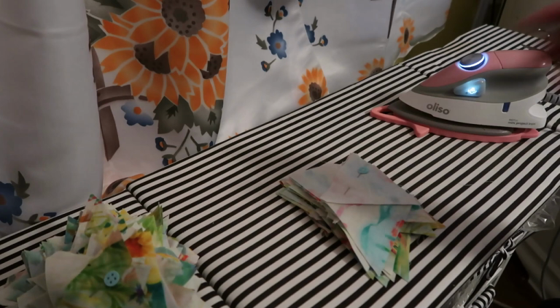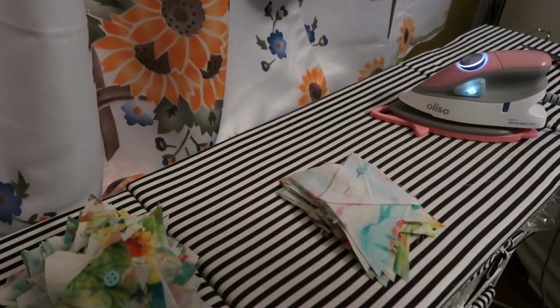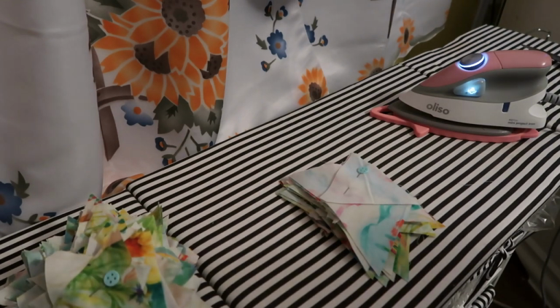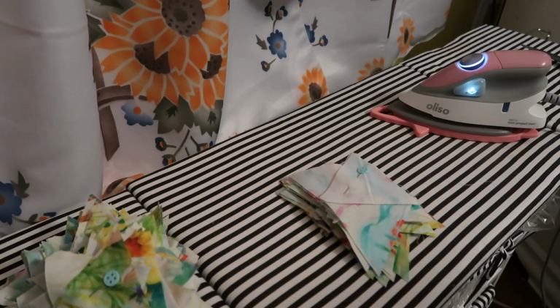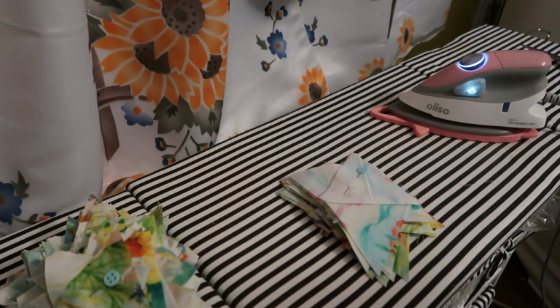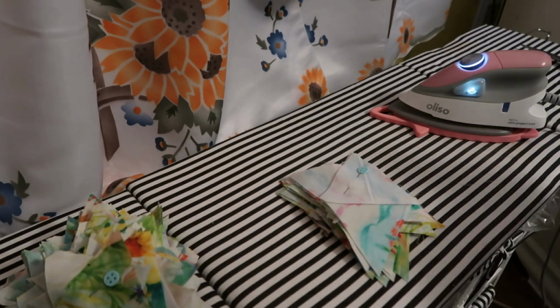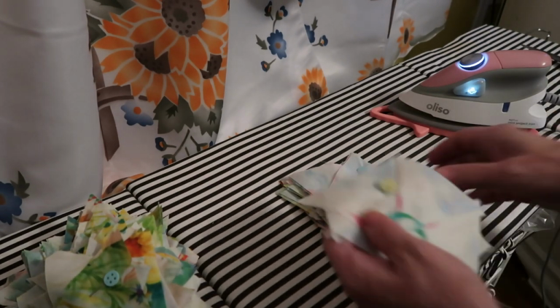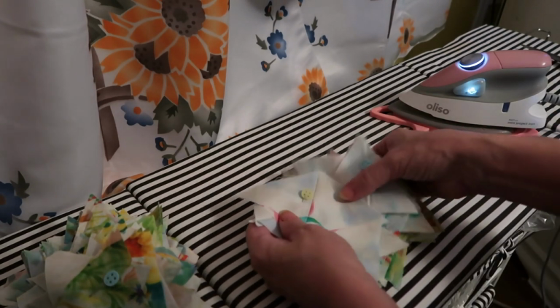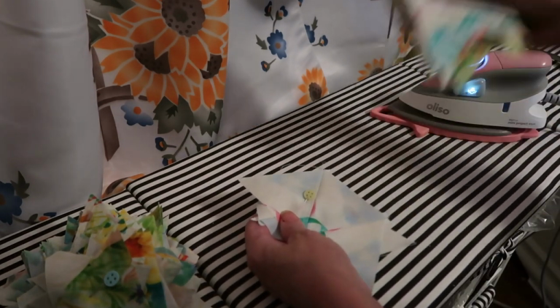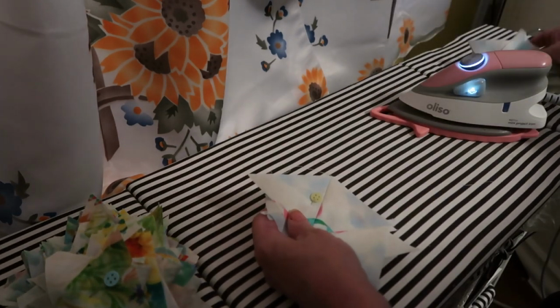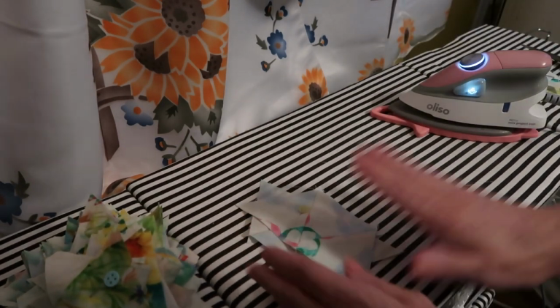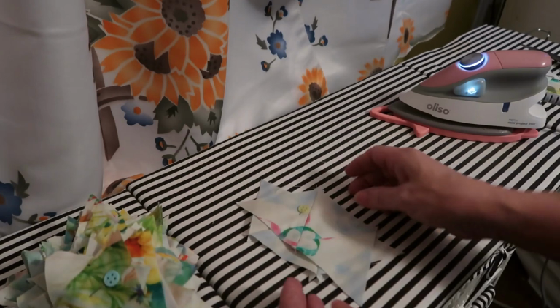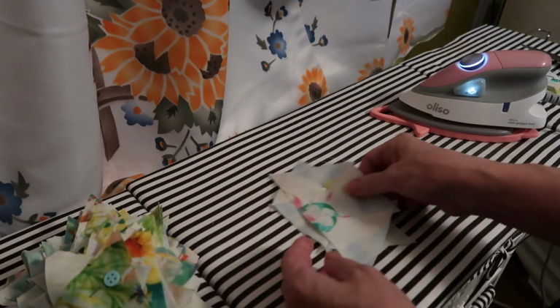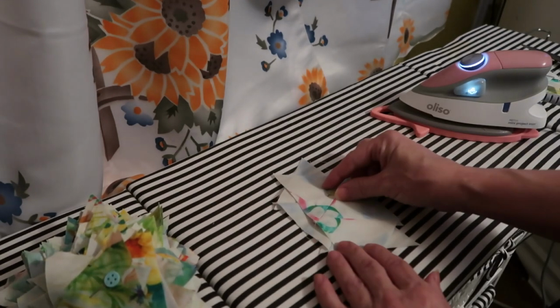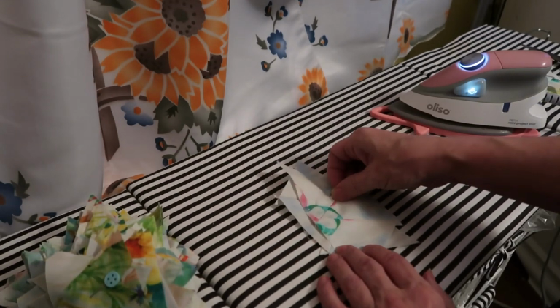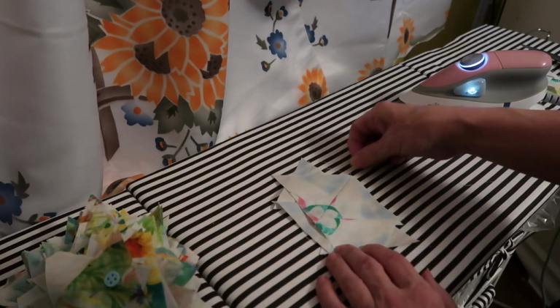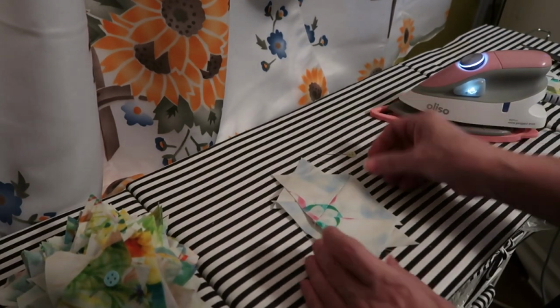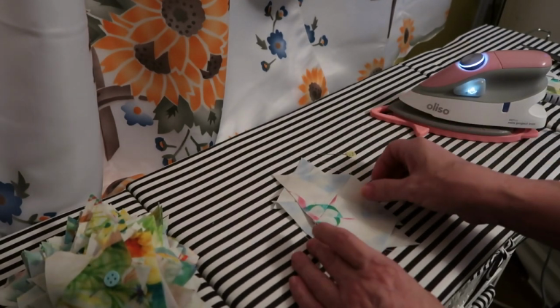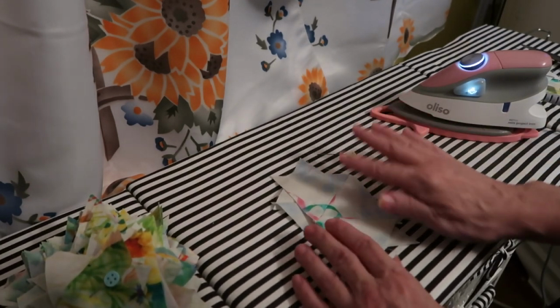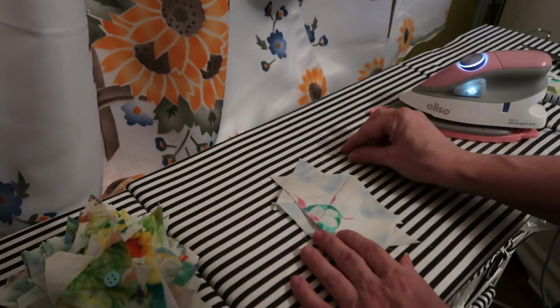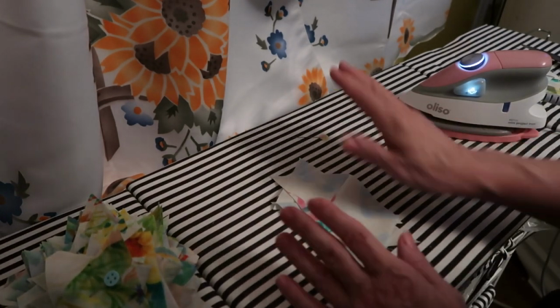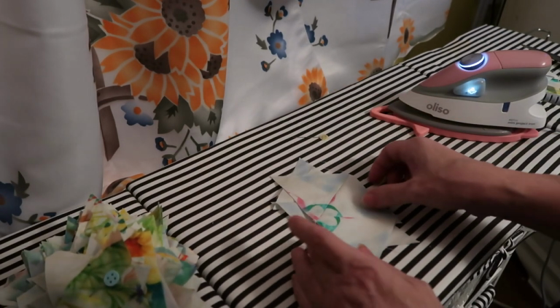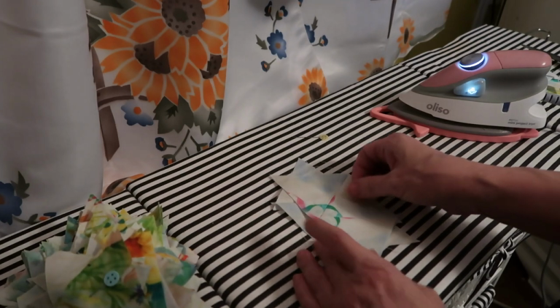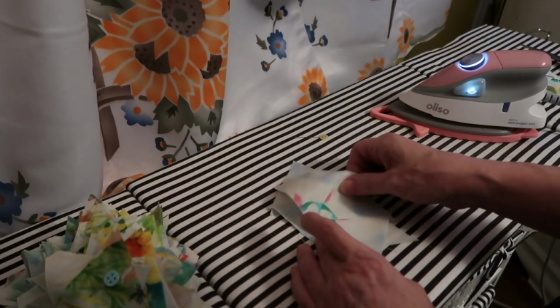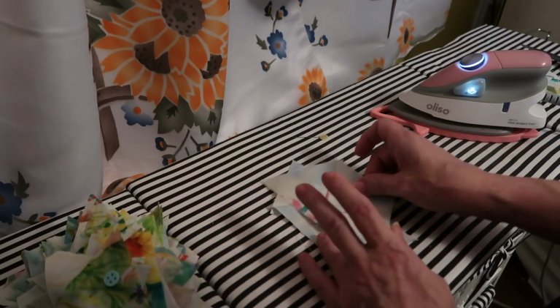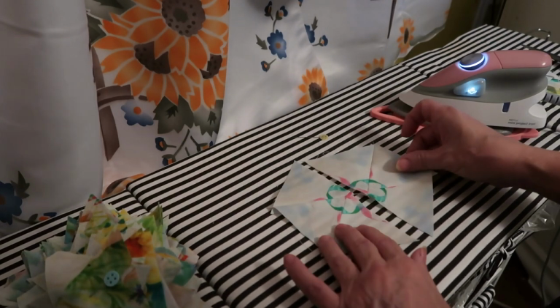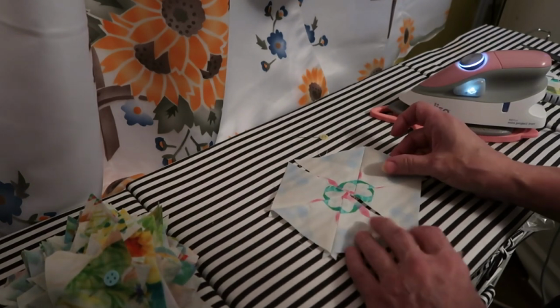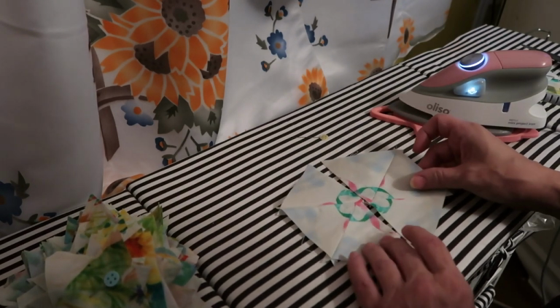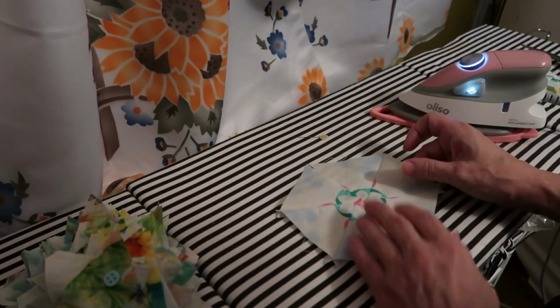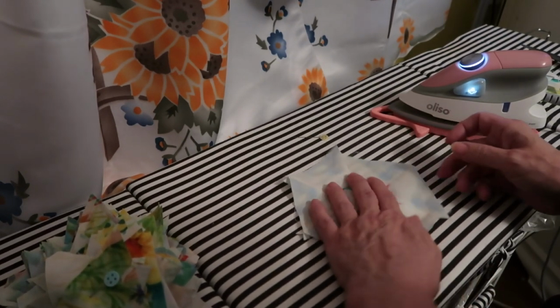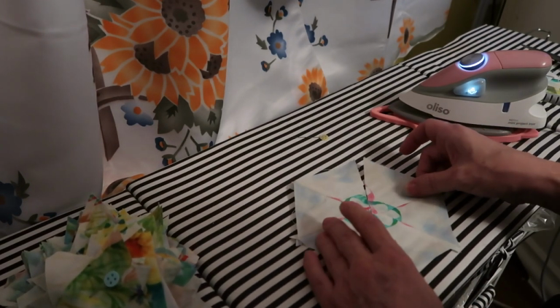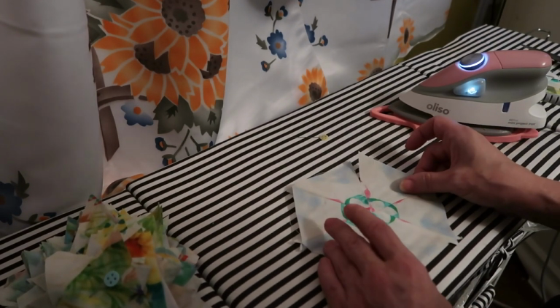And here is the end result before we go to our design board — you've seen this. This is how I've done these finished blocks up to this point. There's my little kaleidoscope block right there.